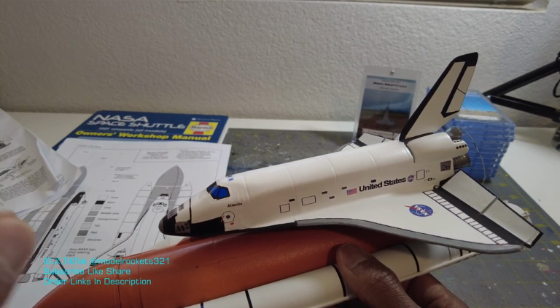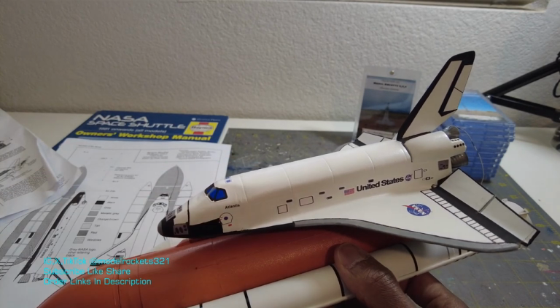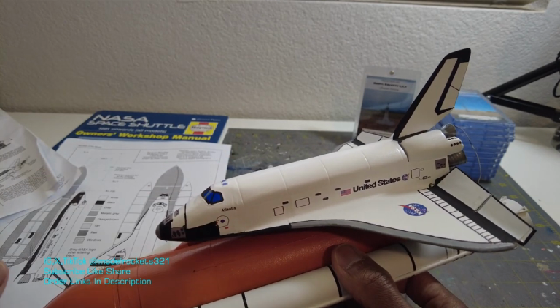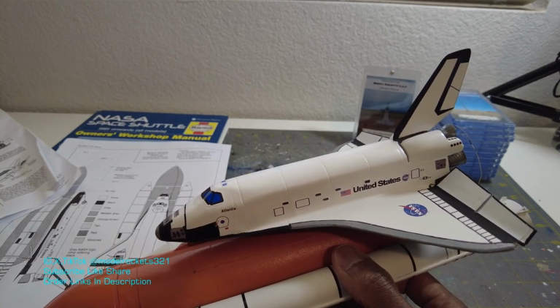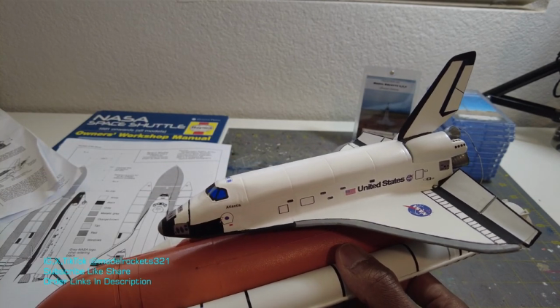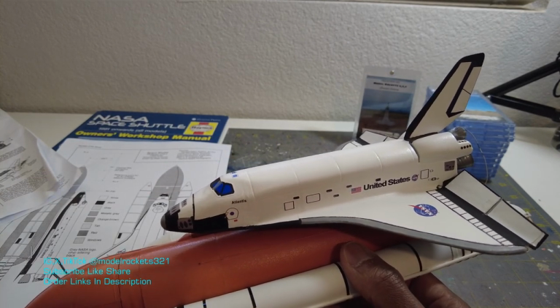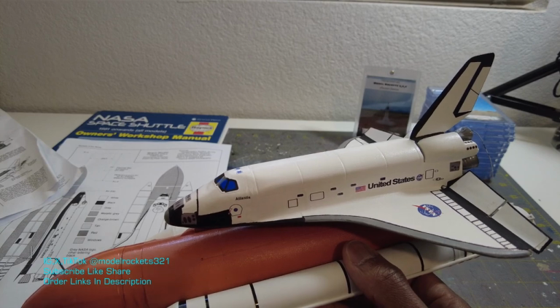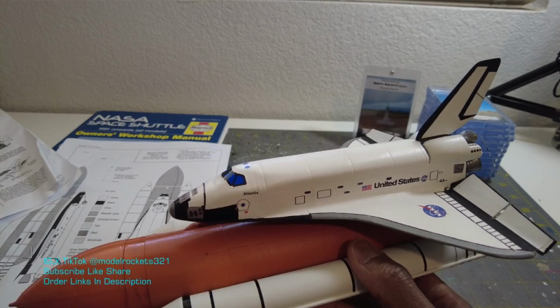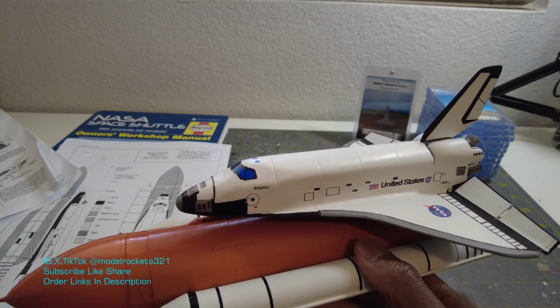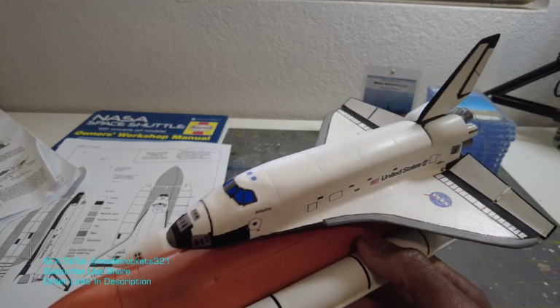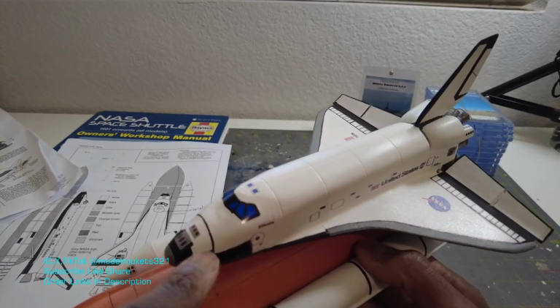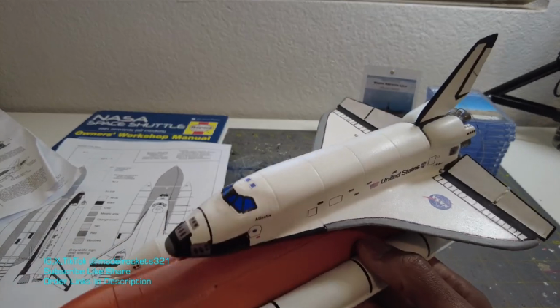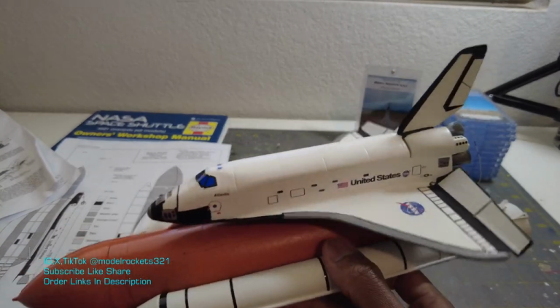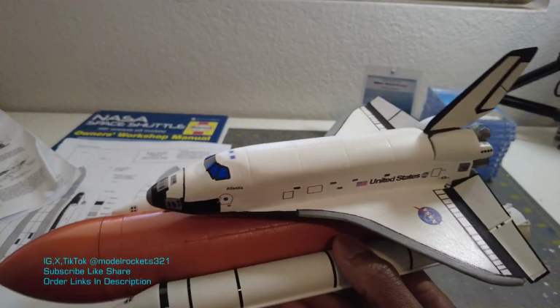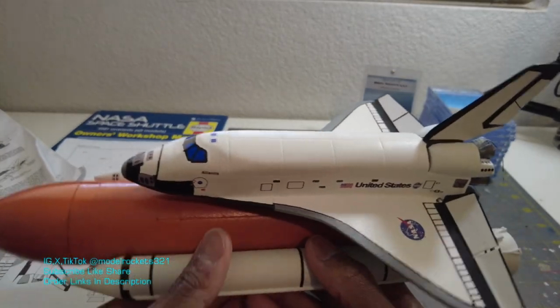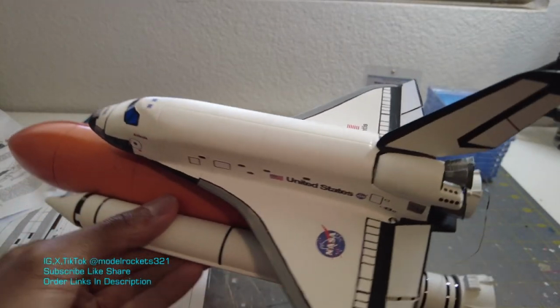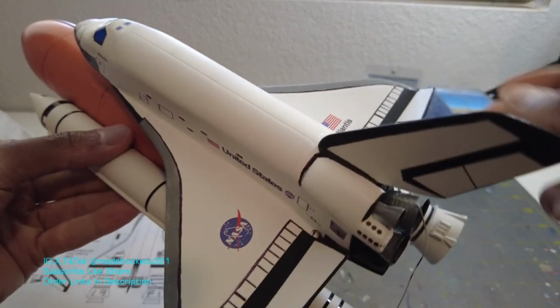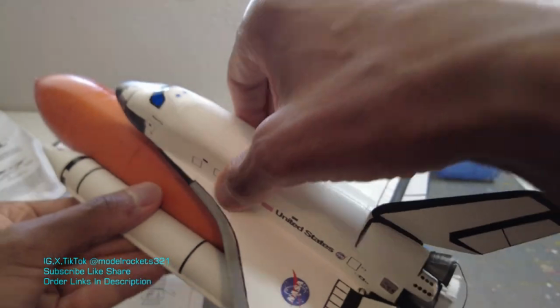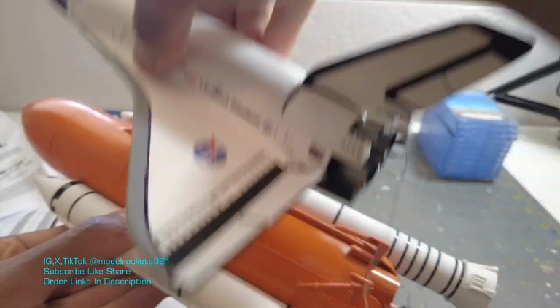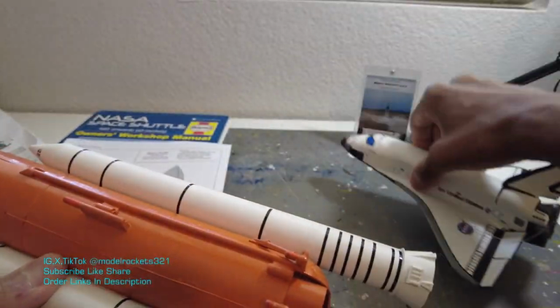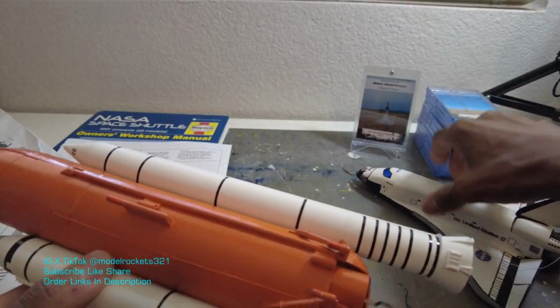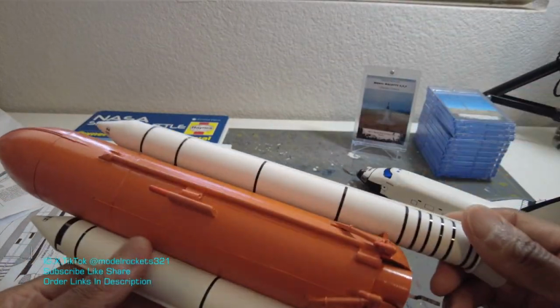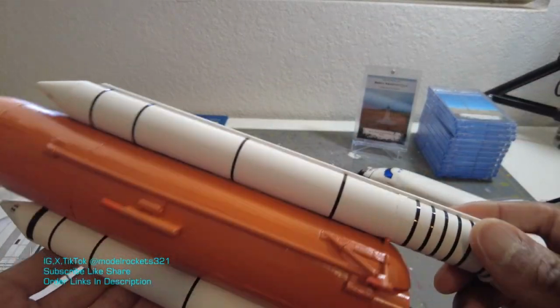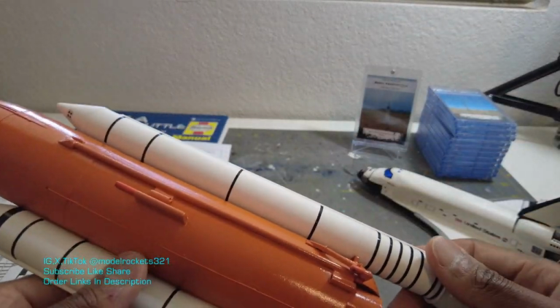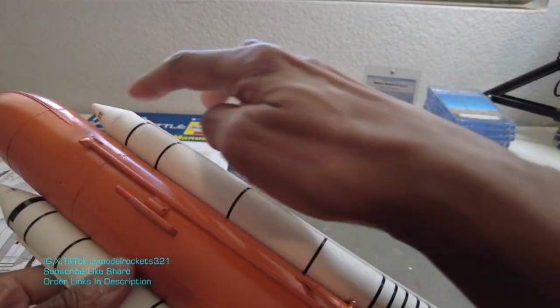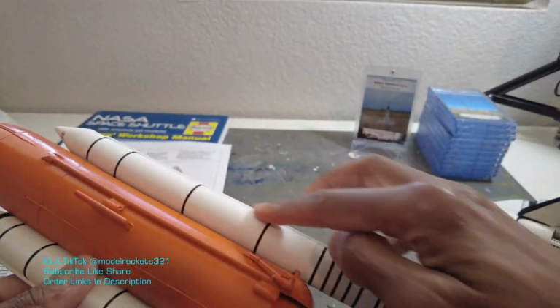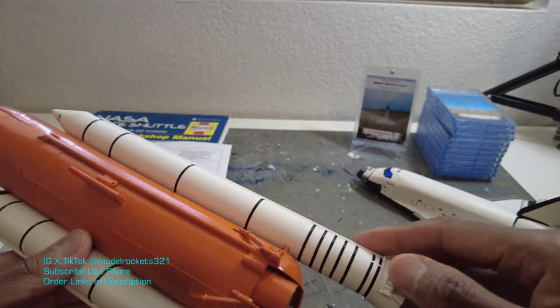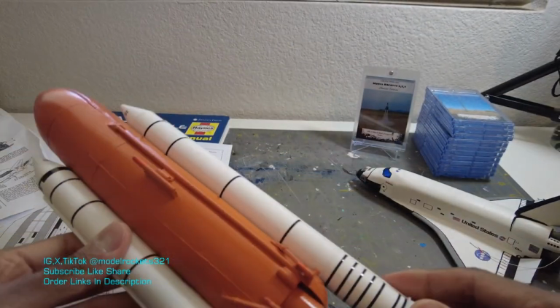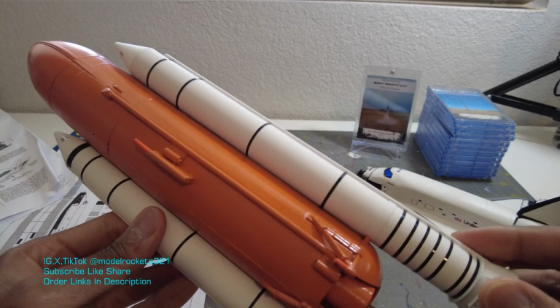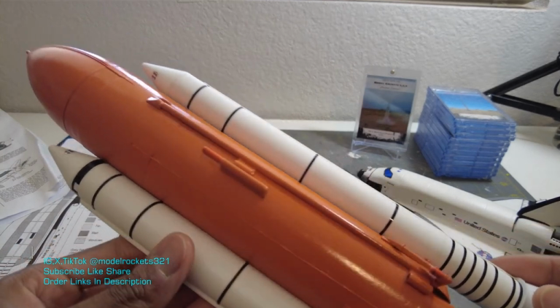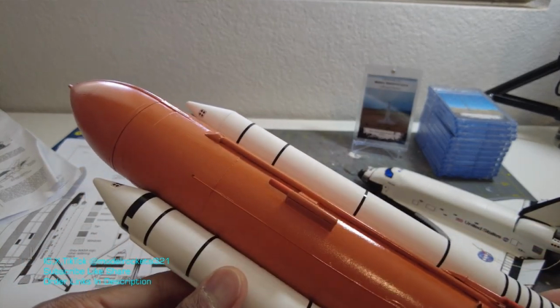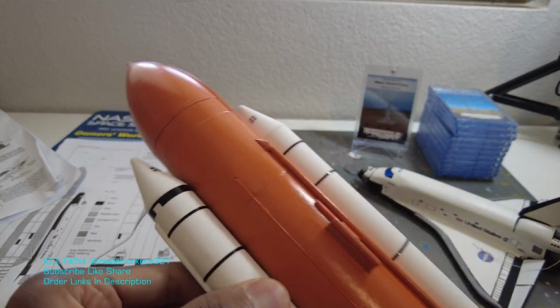It had some residue. I just cleaned it up with some Goo Gone and touched it up with paint again — it was really perfect. And on the solid rocket boosters and on the fuel tank, I went ahead and added these rings. All the black rings you see, that's all me.